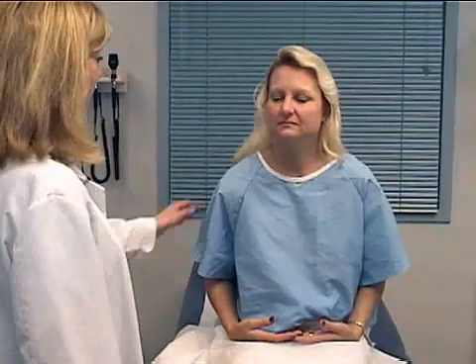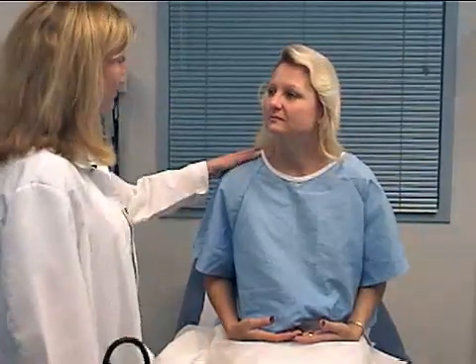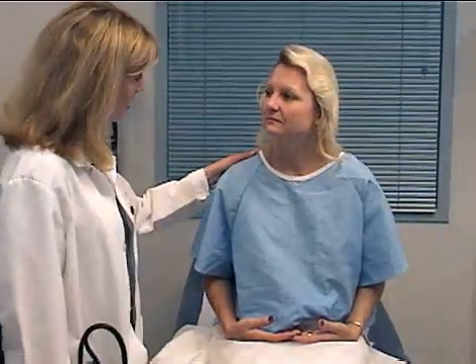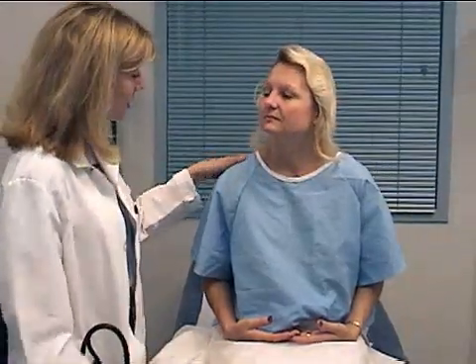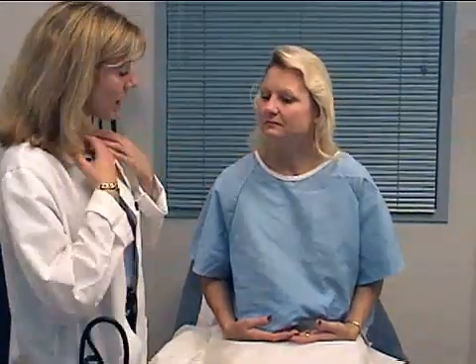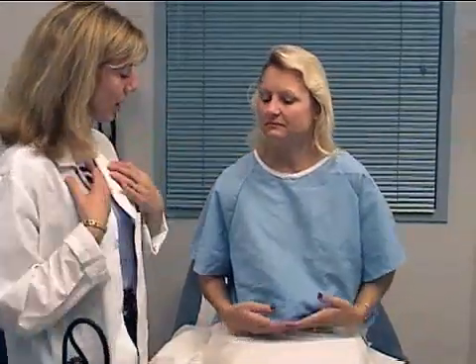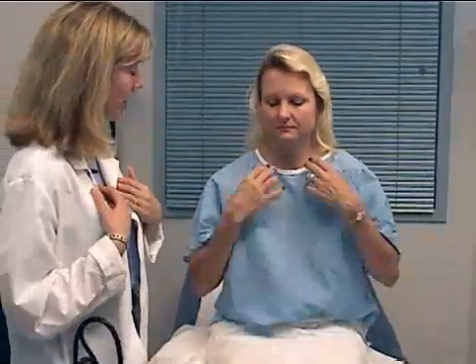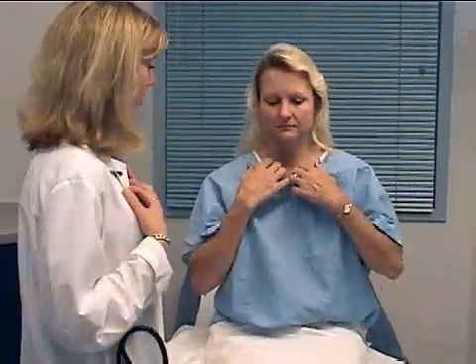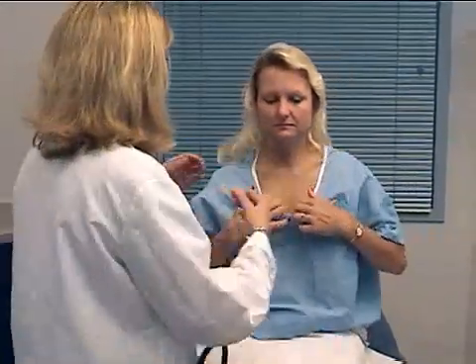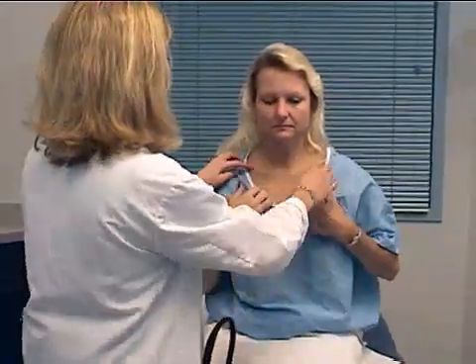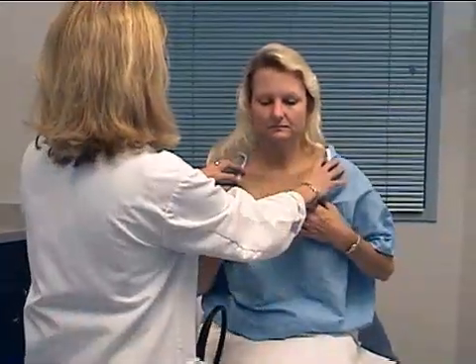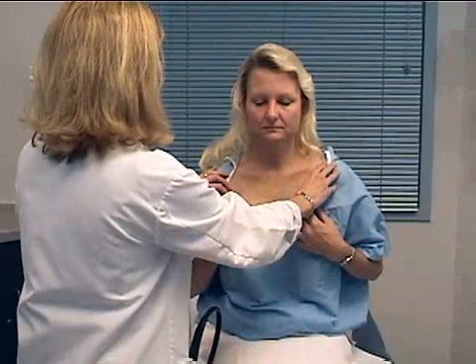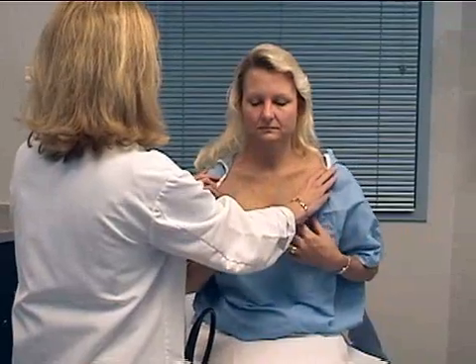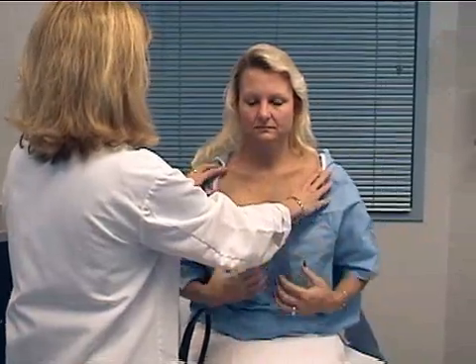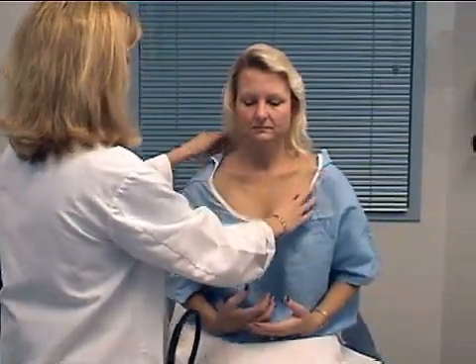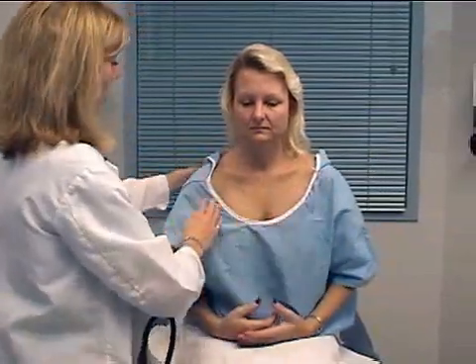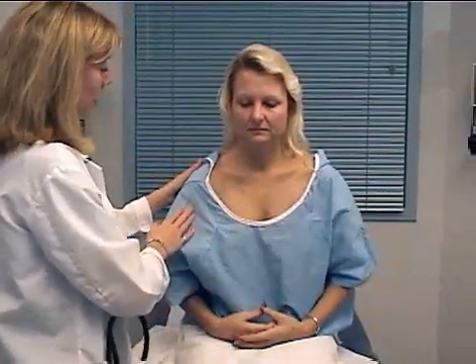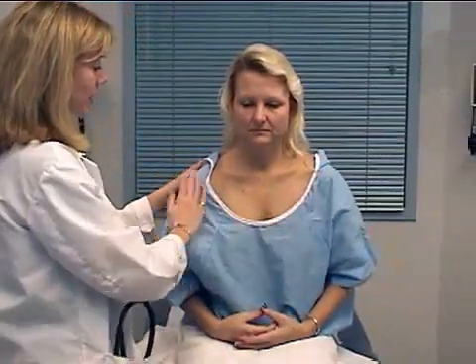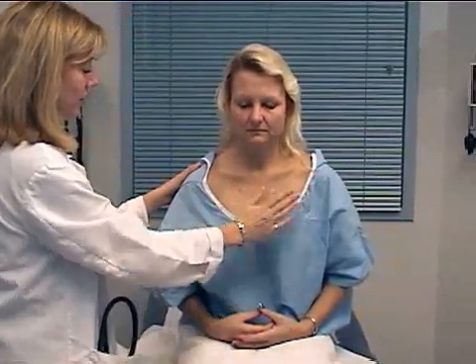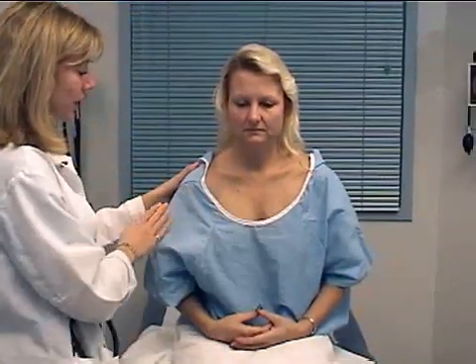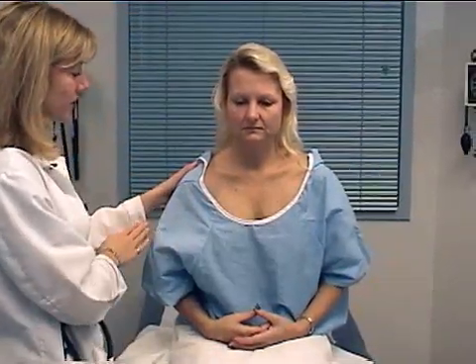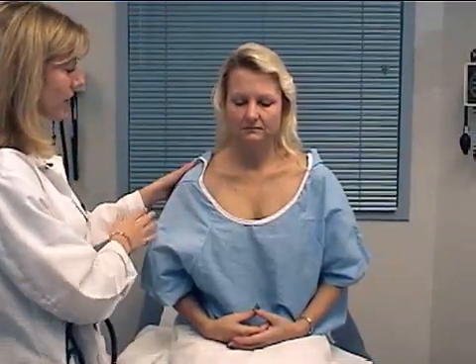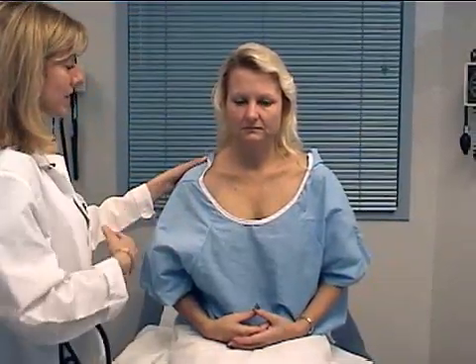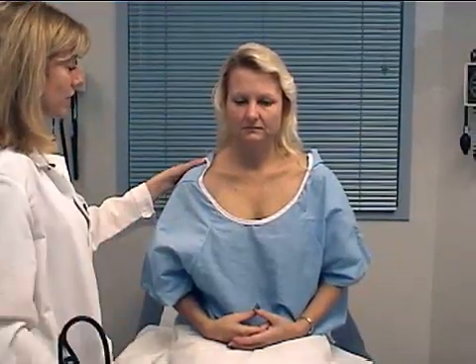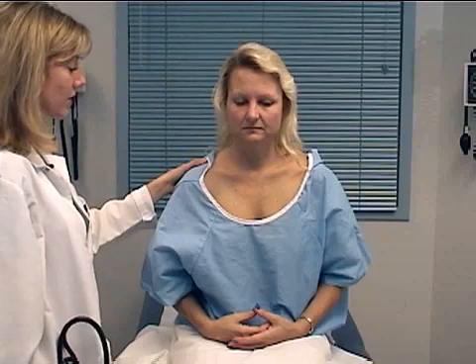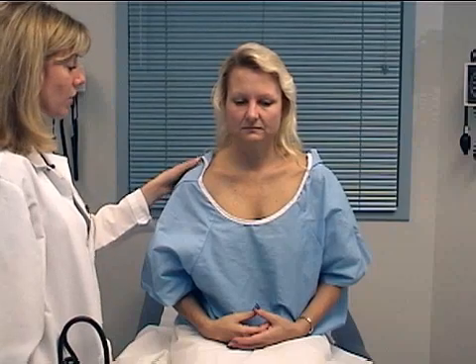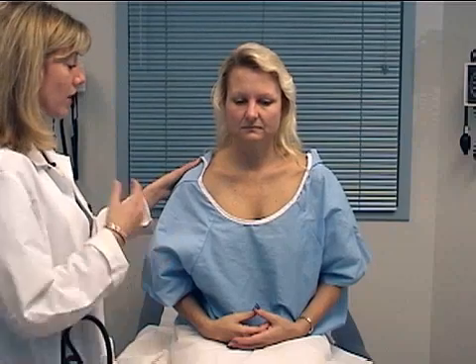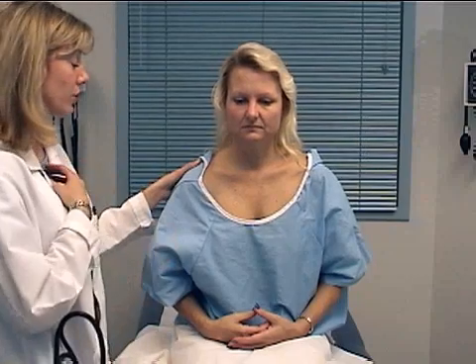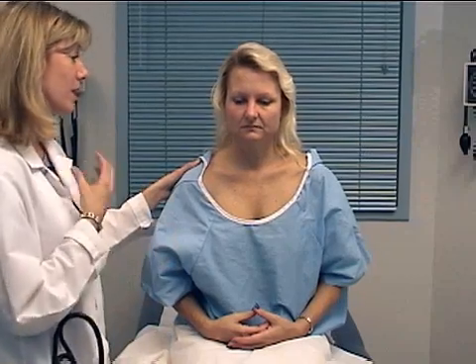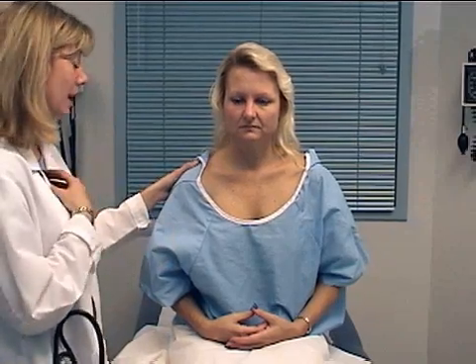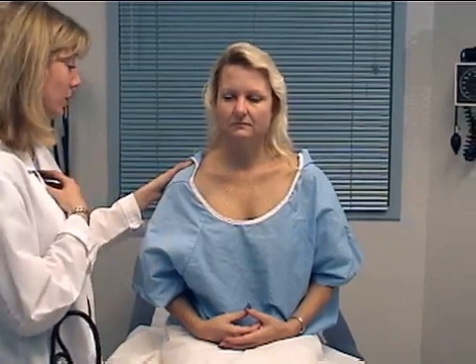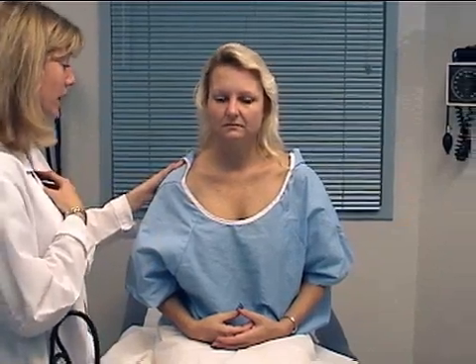Now we'll look at the anterior chest. I'm just going to have you drop your gown just a little bit there, so we can see the anterior chest. Again, I'm looking at the skin for any lesions, any signs of retractions, and also noting the AP diameter when you're breathing in.